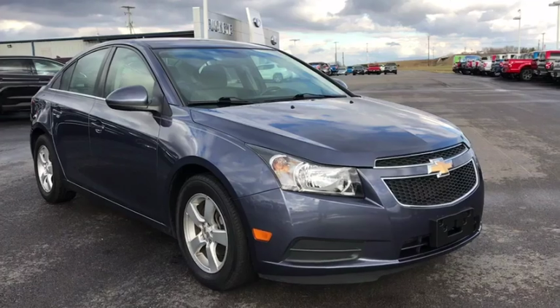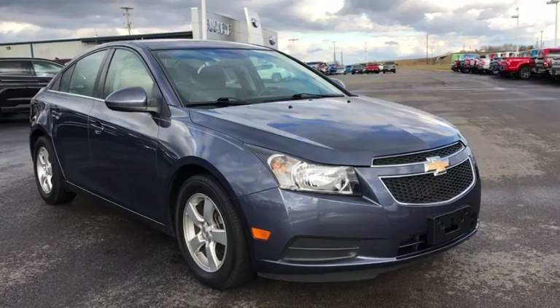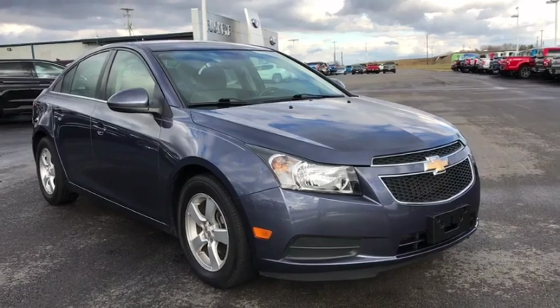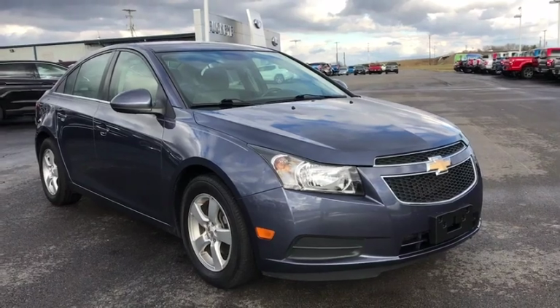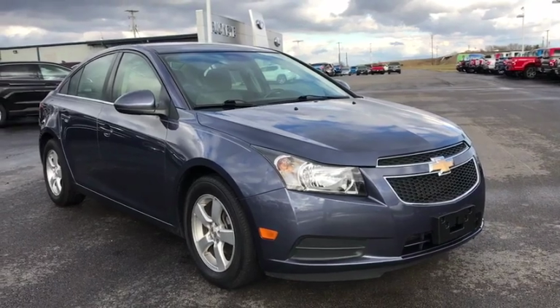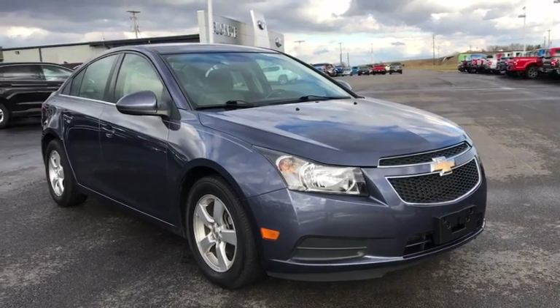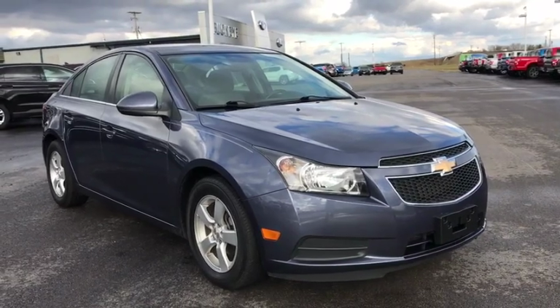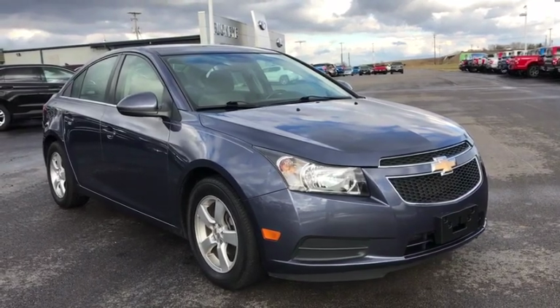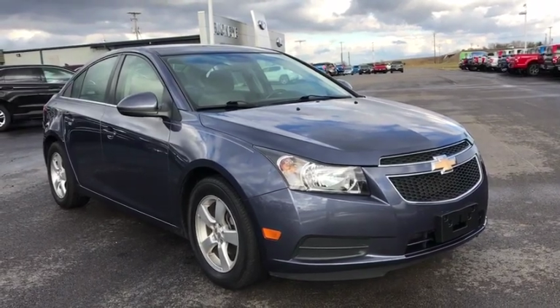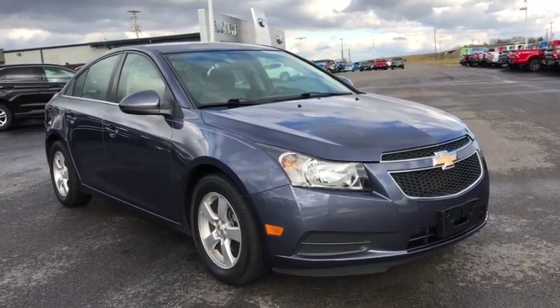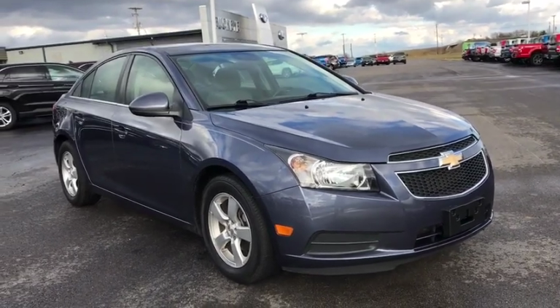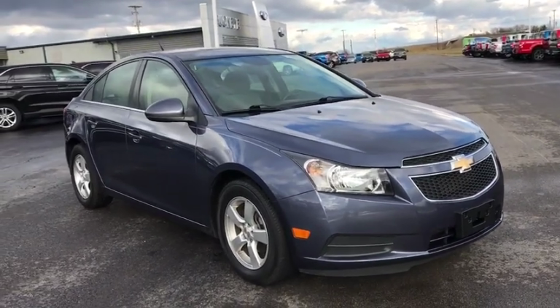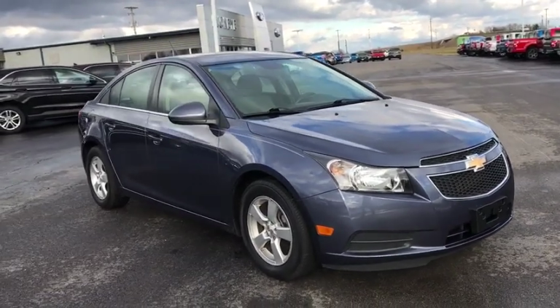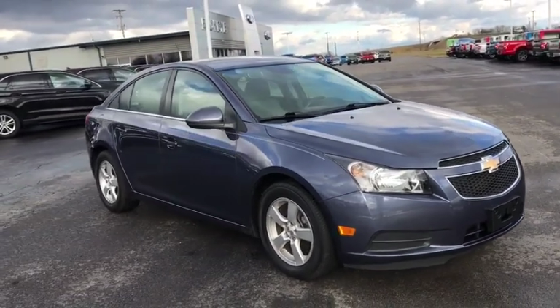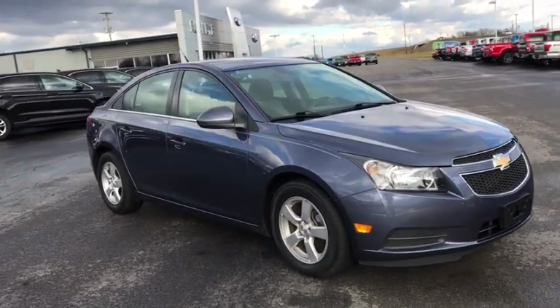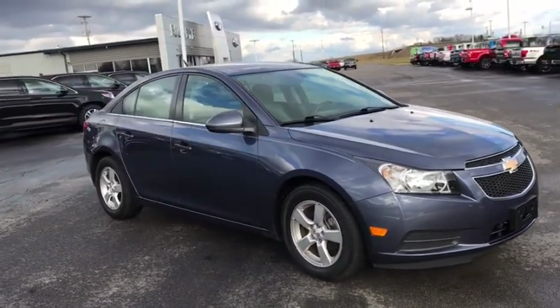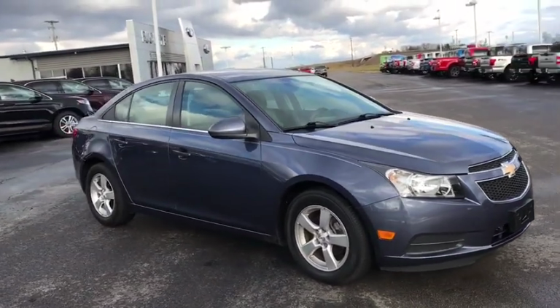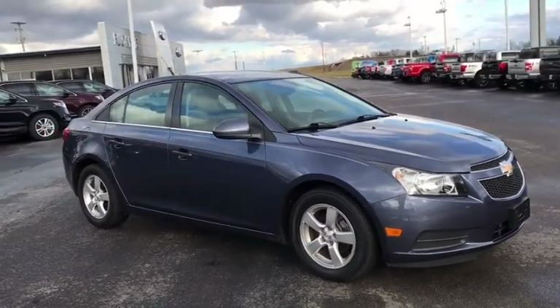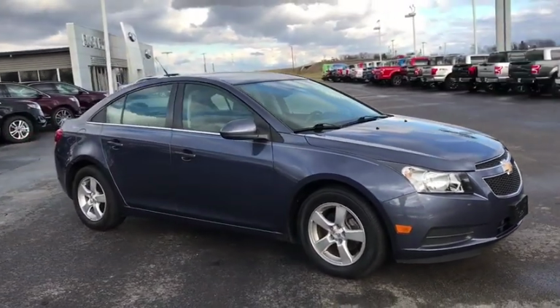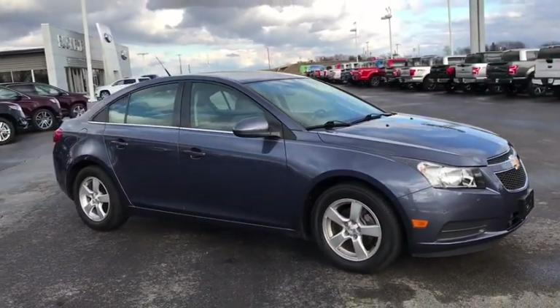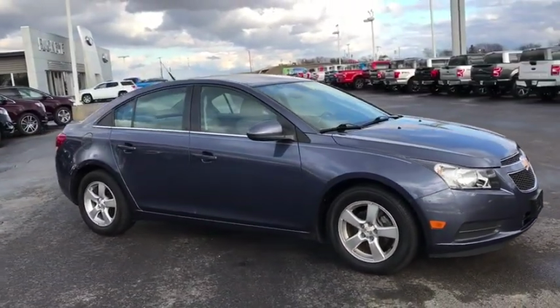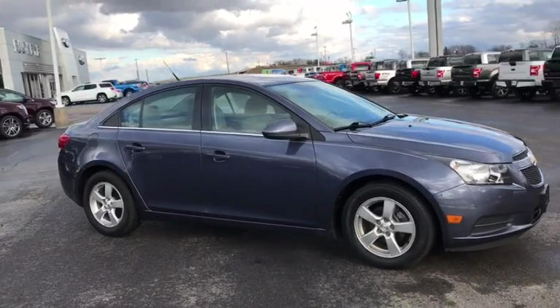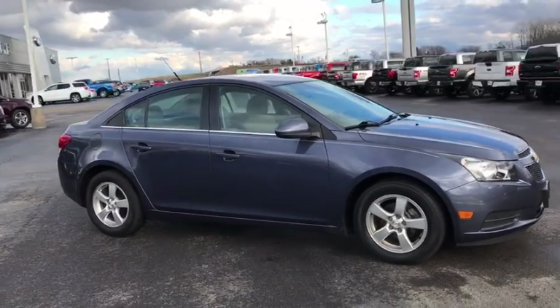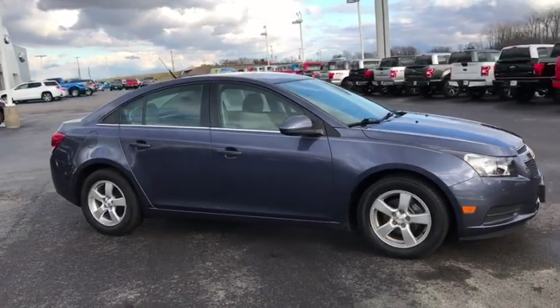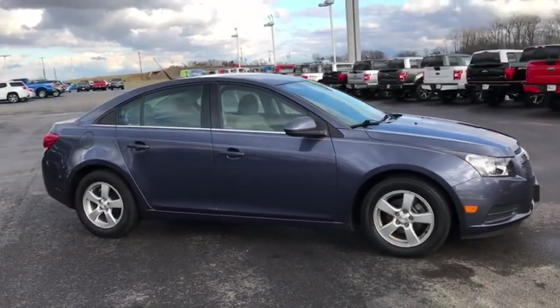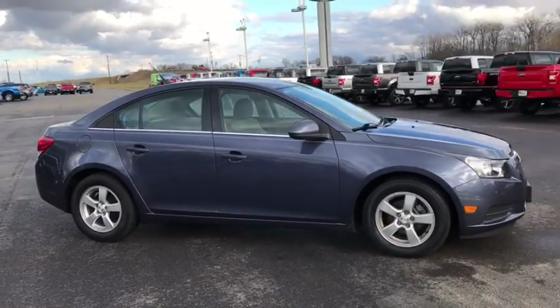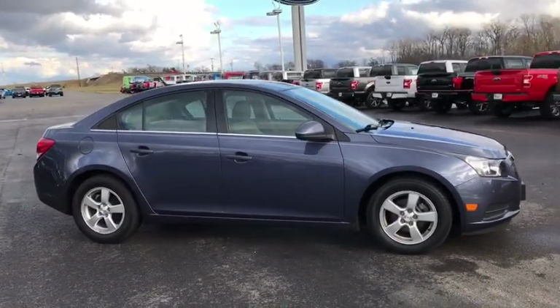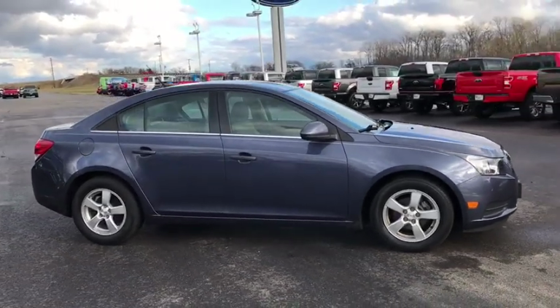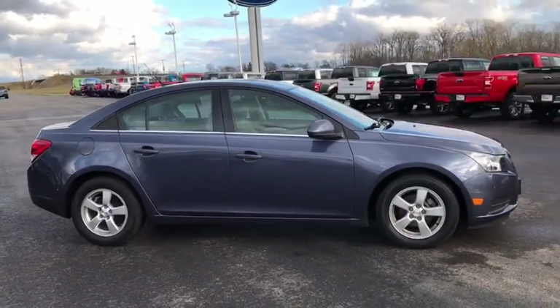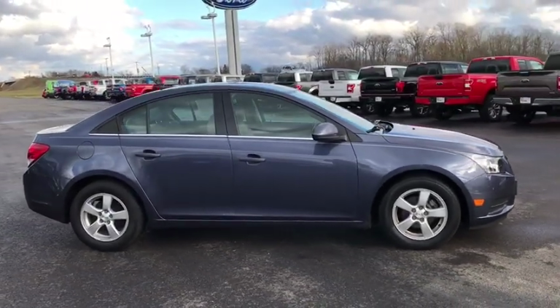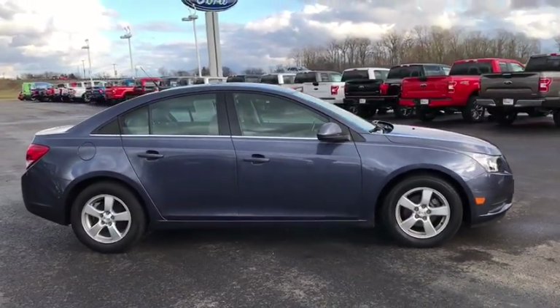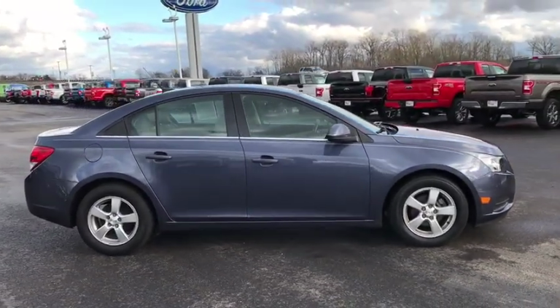The 2014 Chevrolet Cruze. The Cruze blueprint calls for more than you'd expect. This vehicle has less than 70,000 miles.